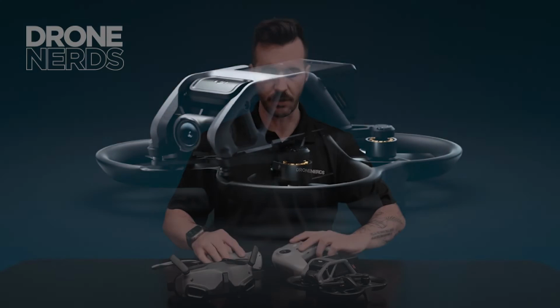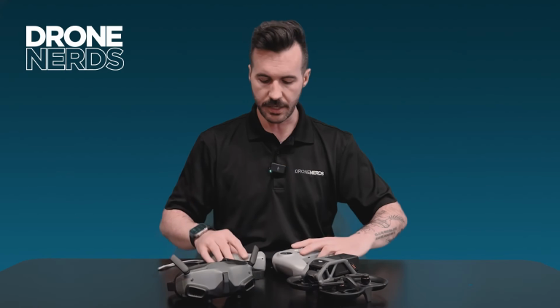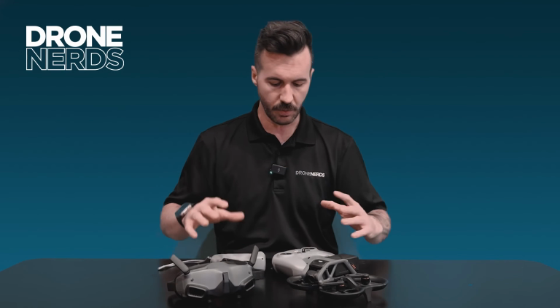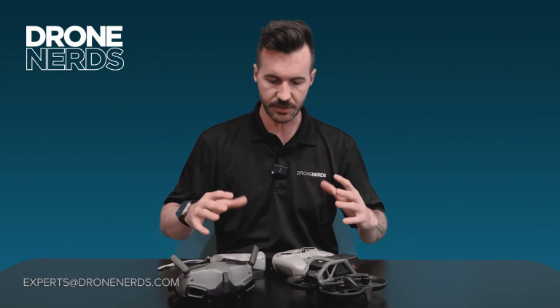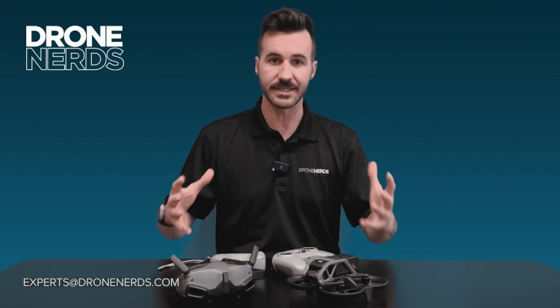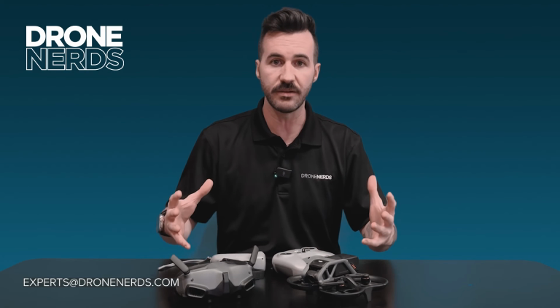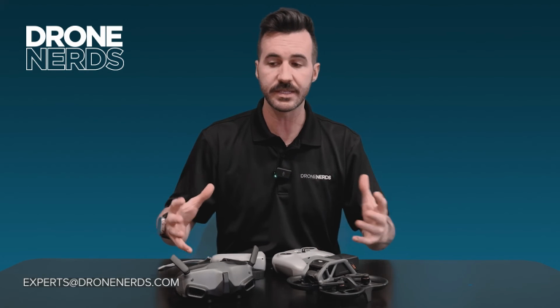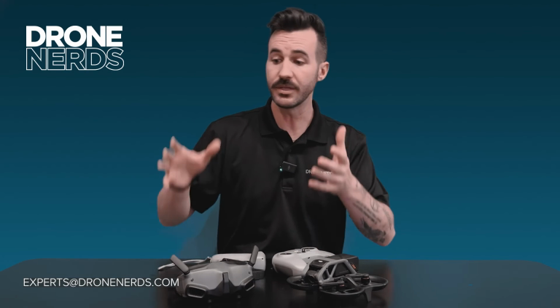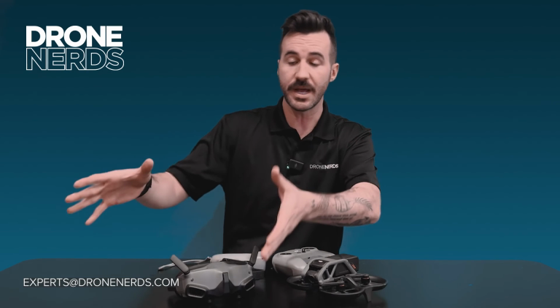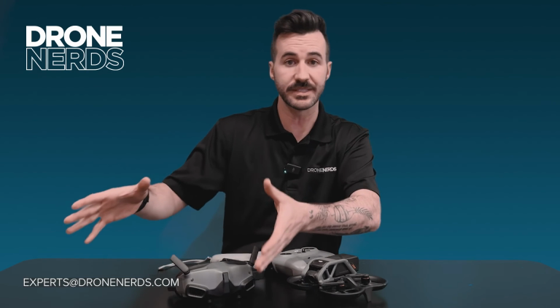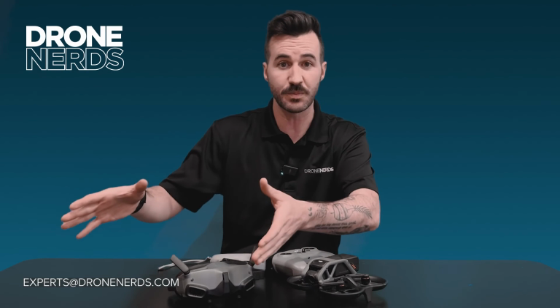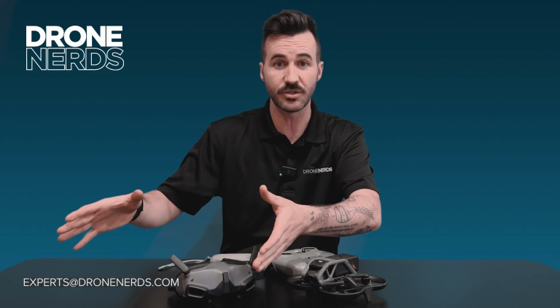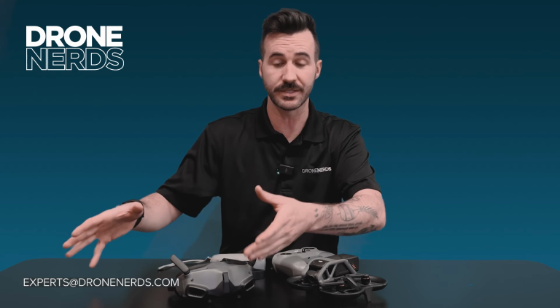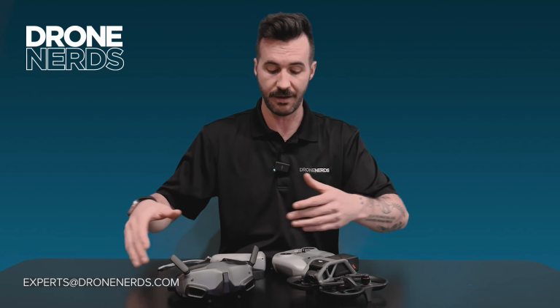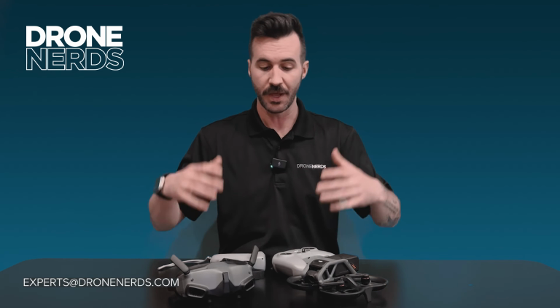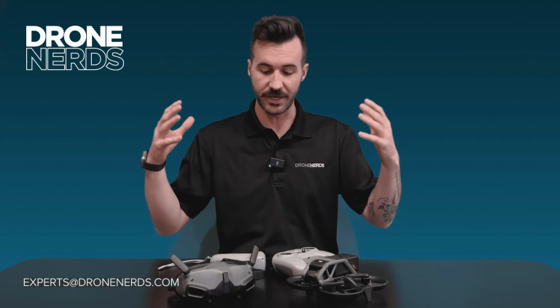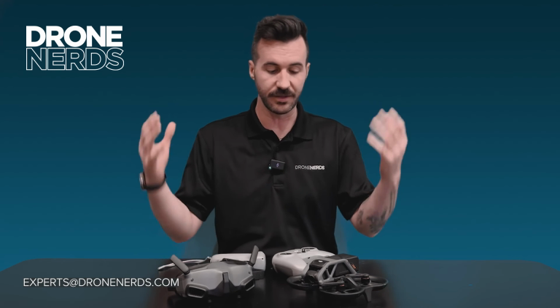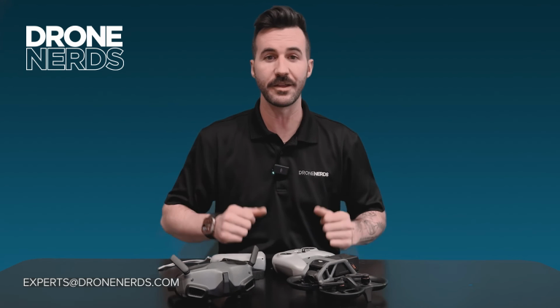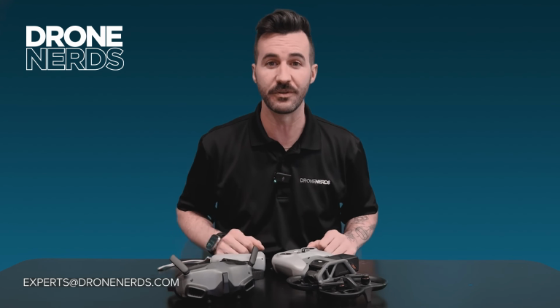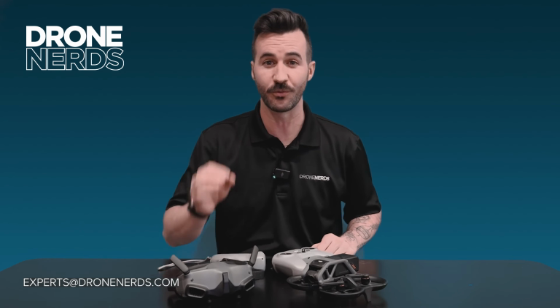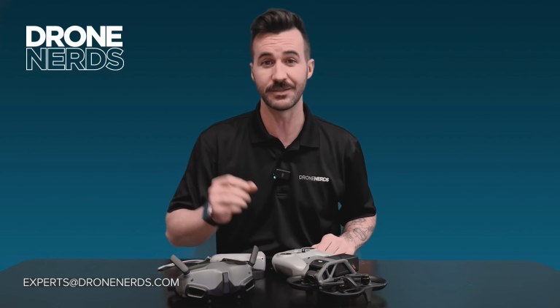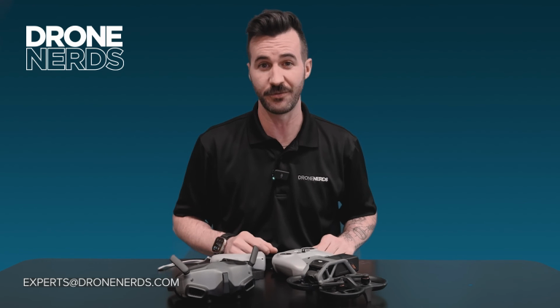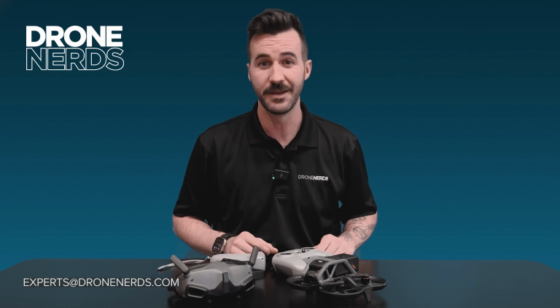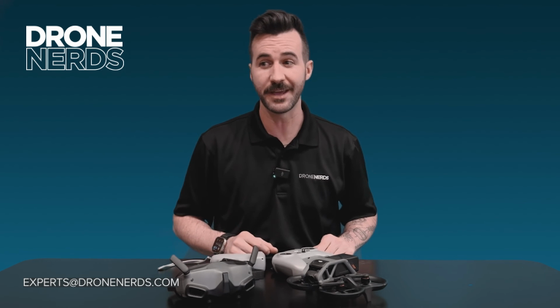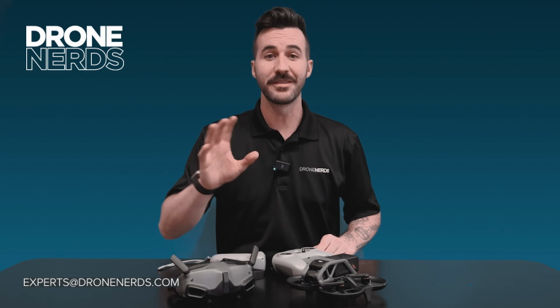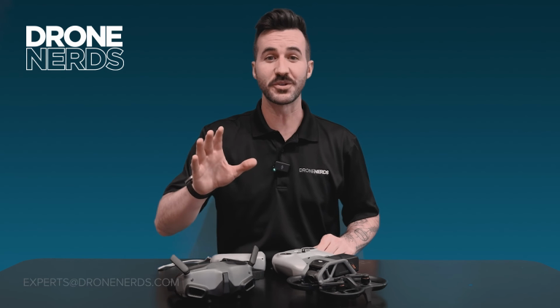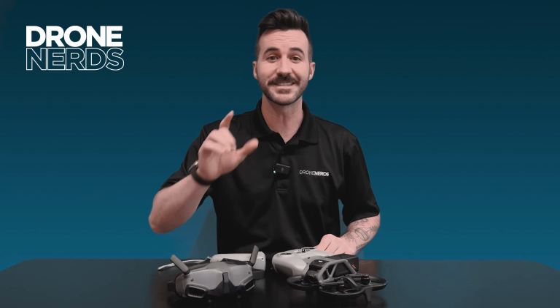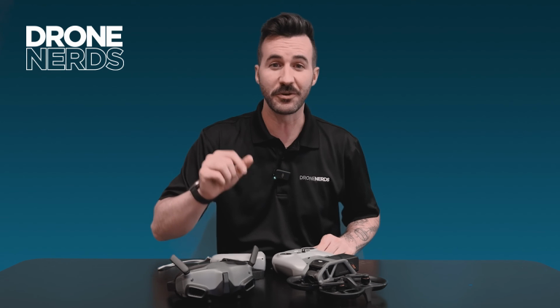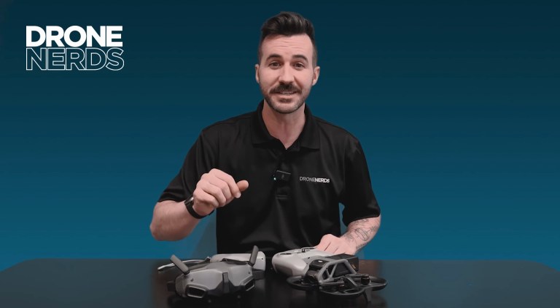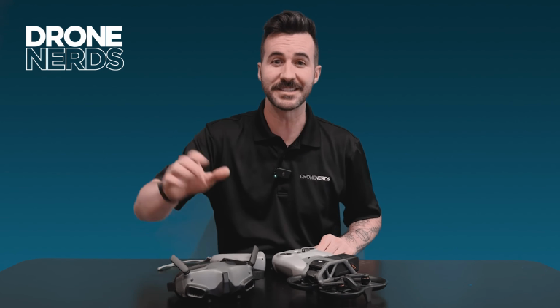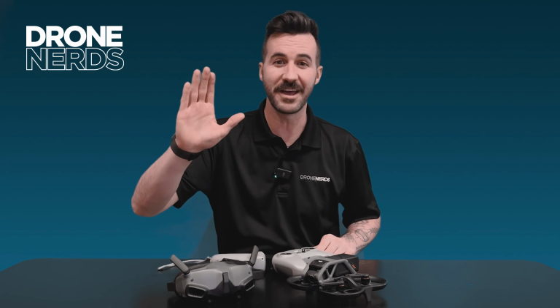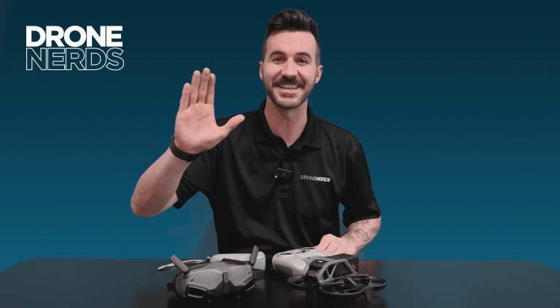If there are any other questions we can dive into, please reach out to us at experts@dronenerds.com. We'd love to guide you through and find the right solution for you. Thanks for joining us — have a great rest of the day. Safe flying. See ya.